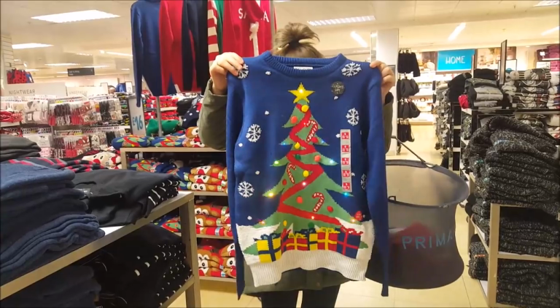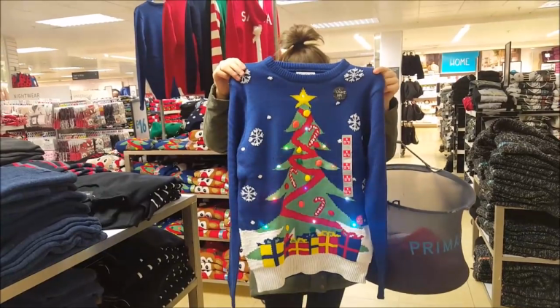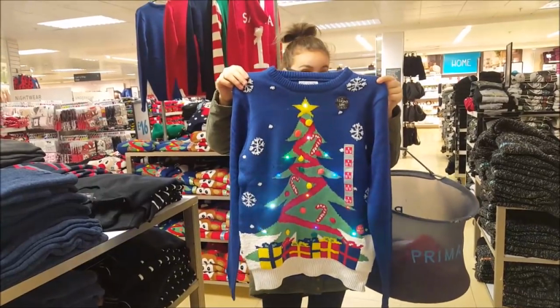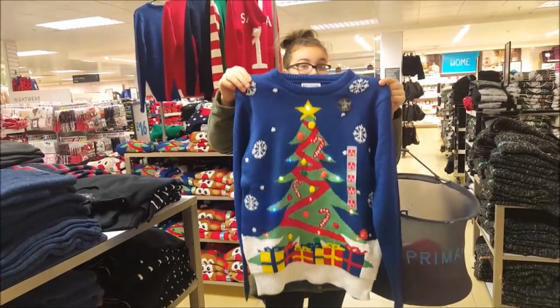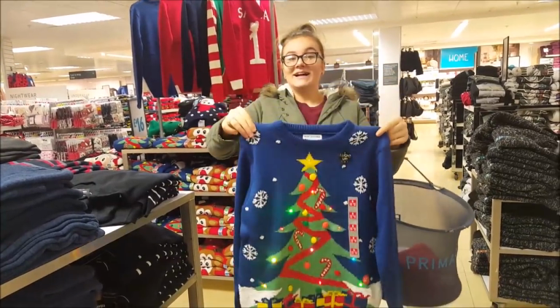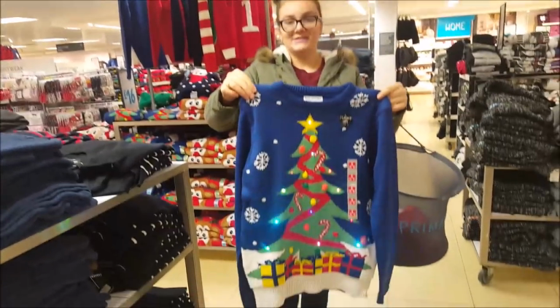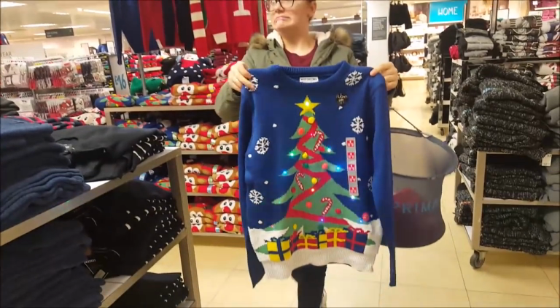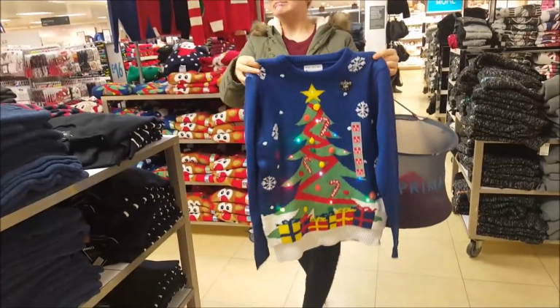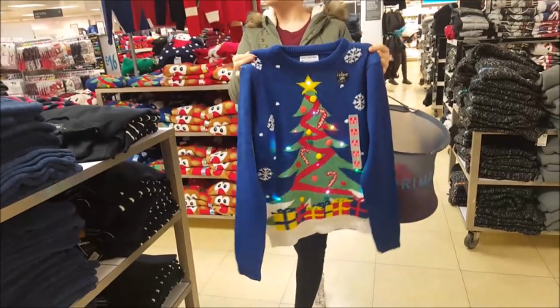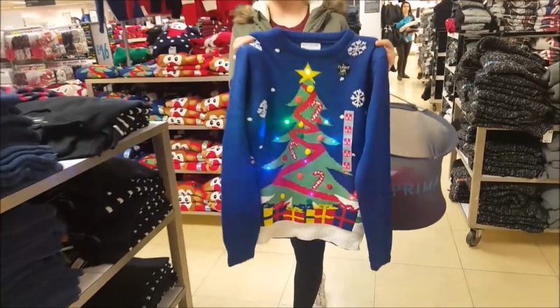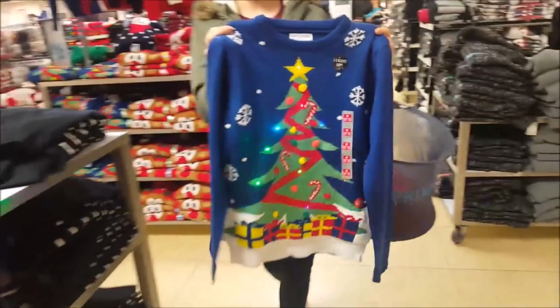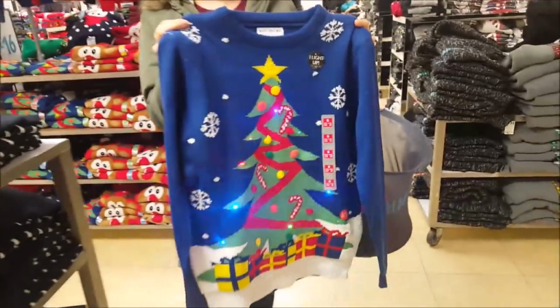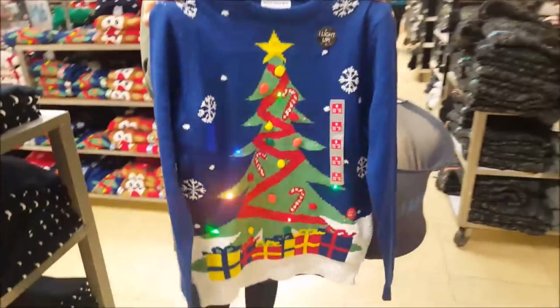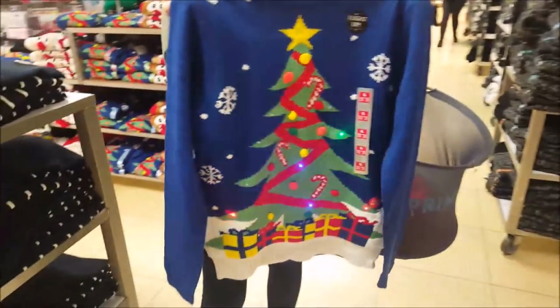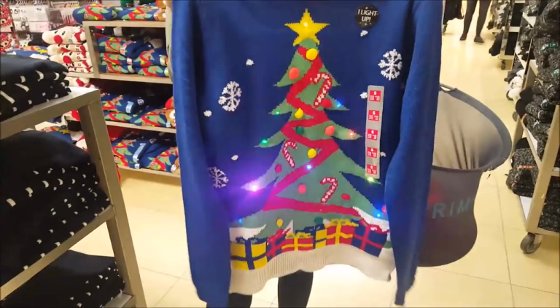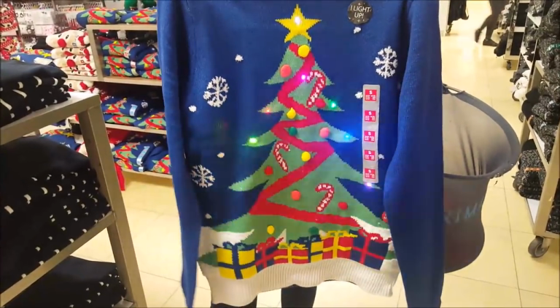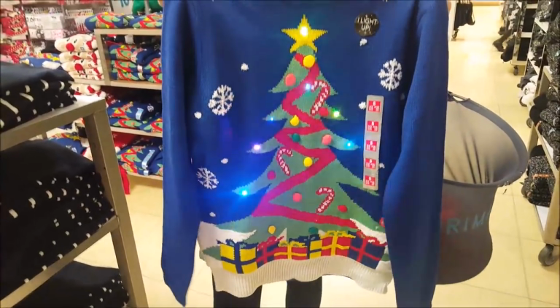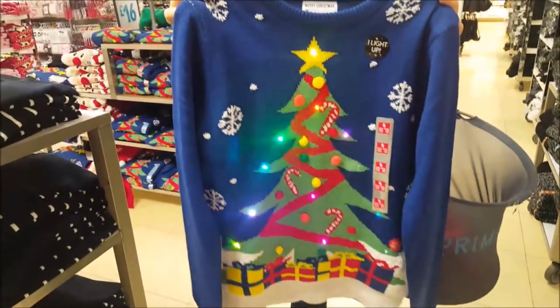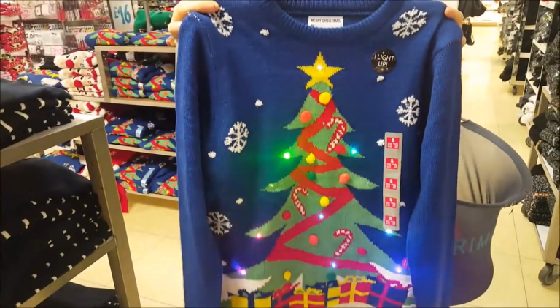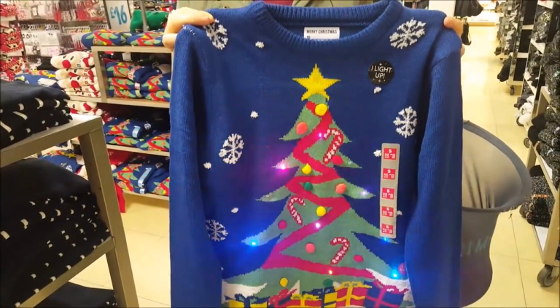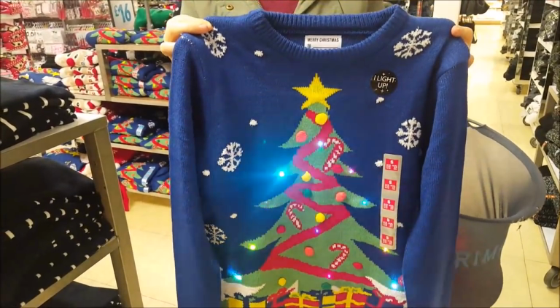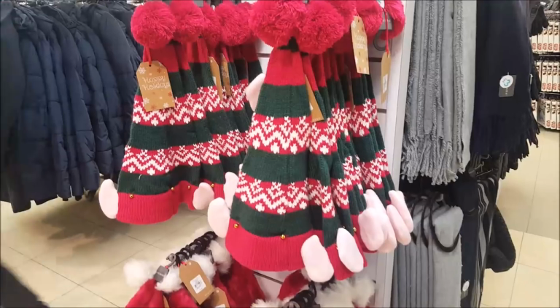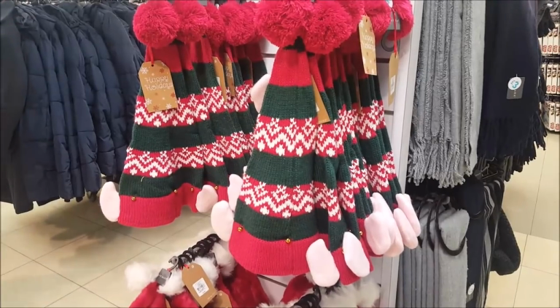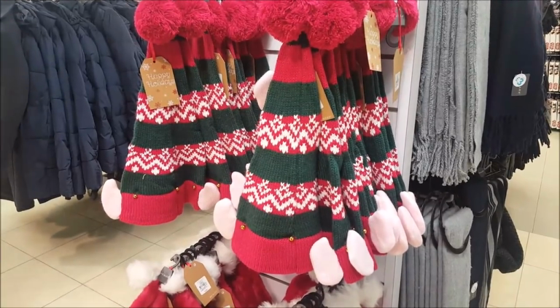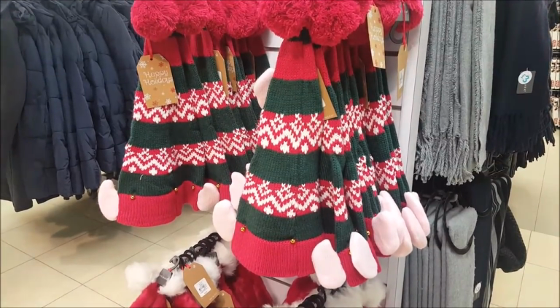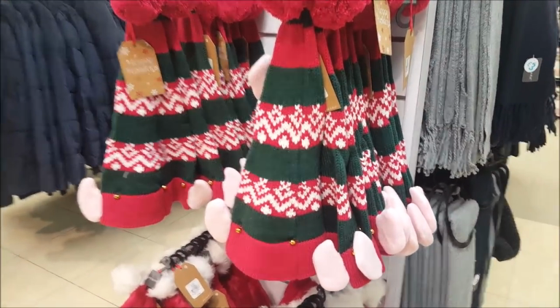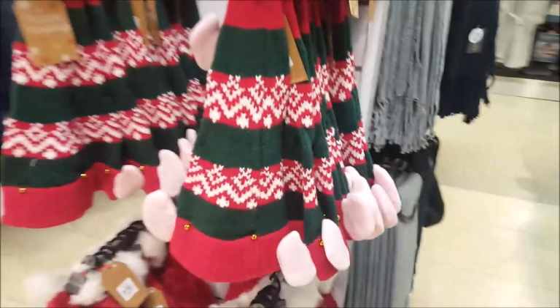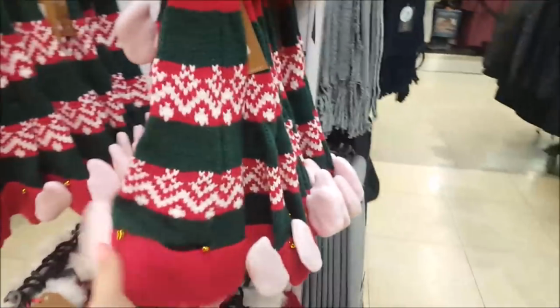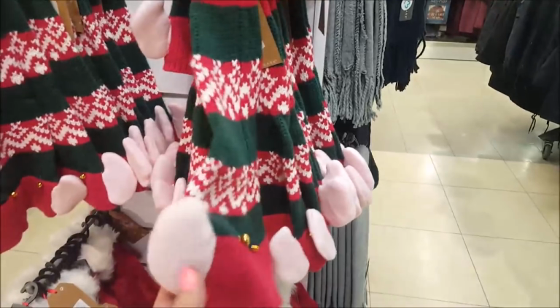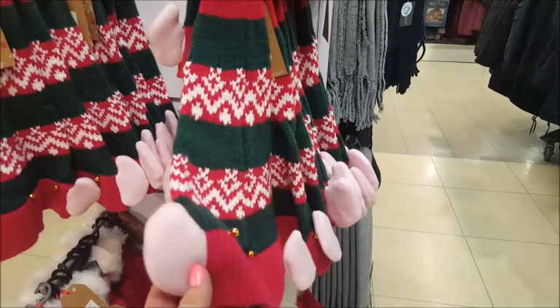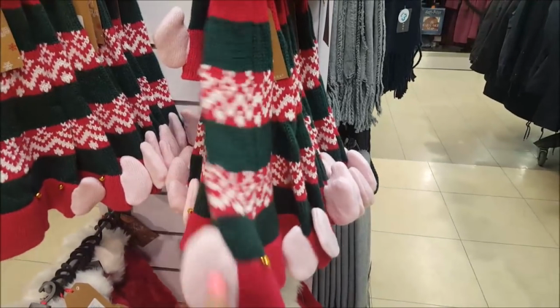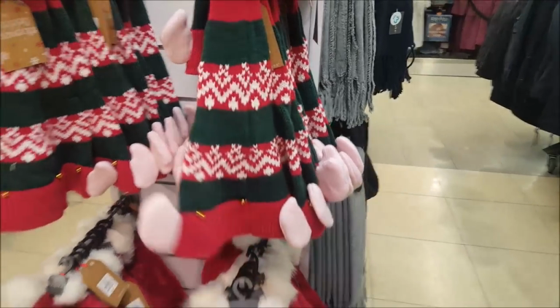You wouldn't want to wash that! But then you wouldn't want to not wash it really would you if you'd worn it. Here are some hats with elfie ears on the side.